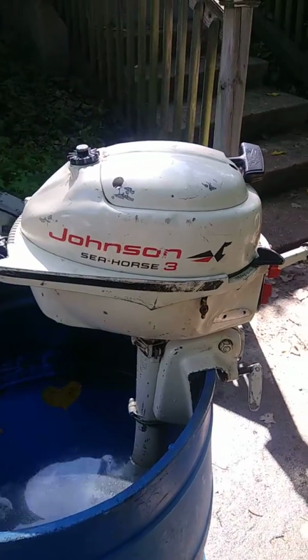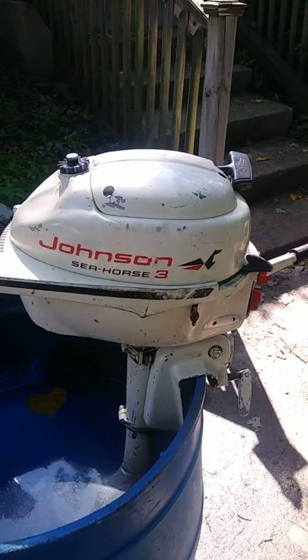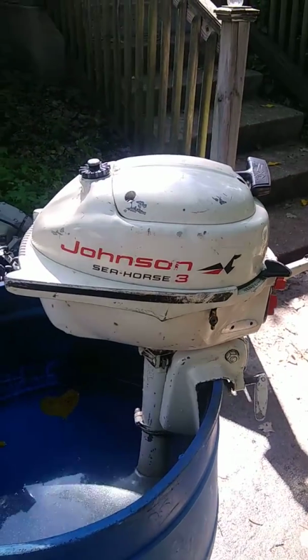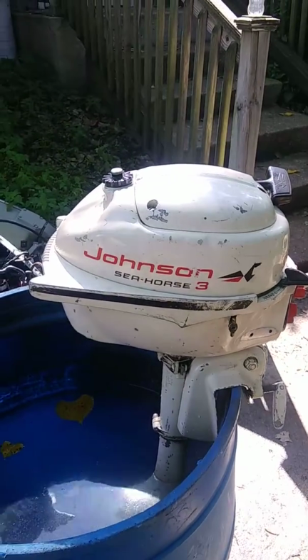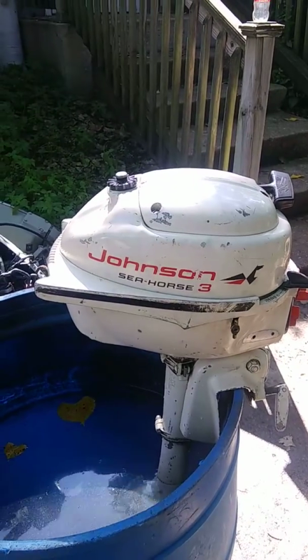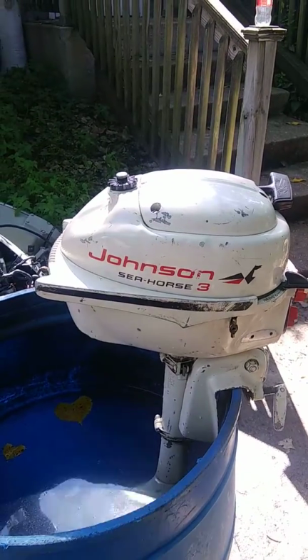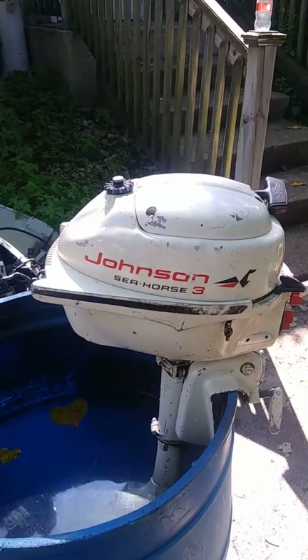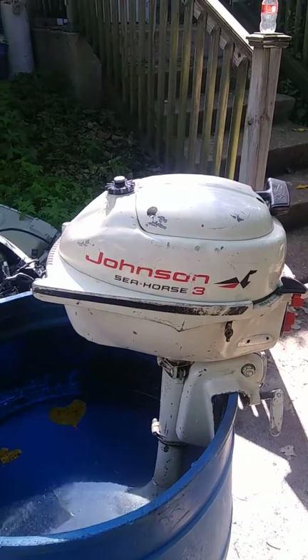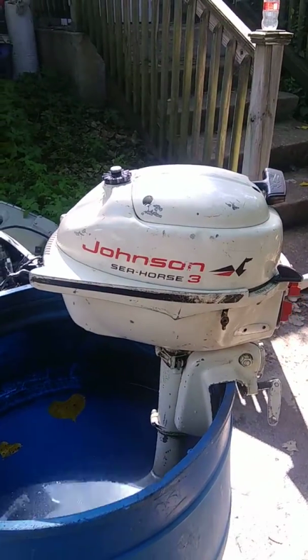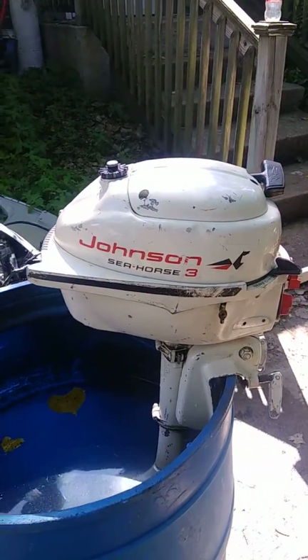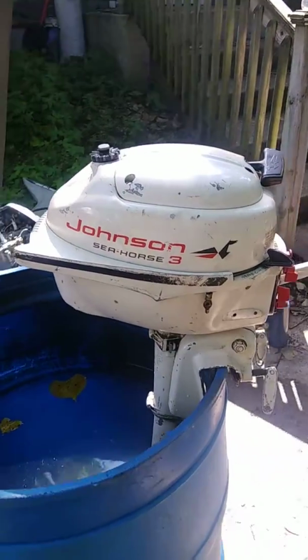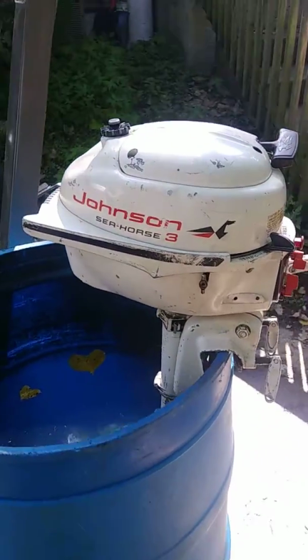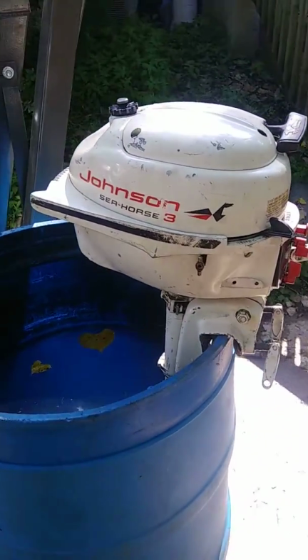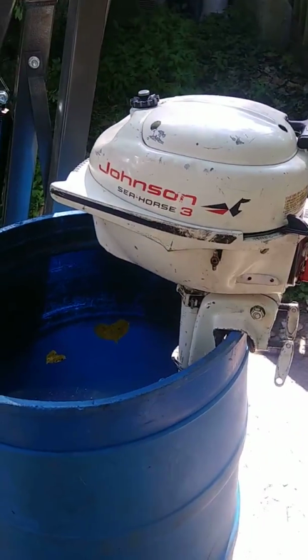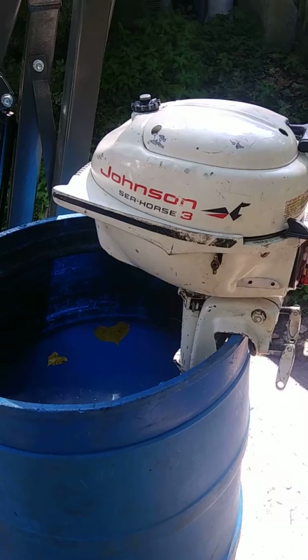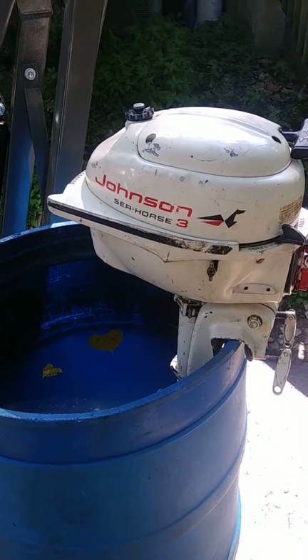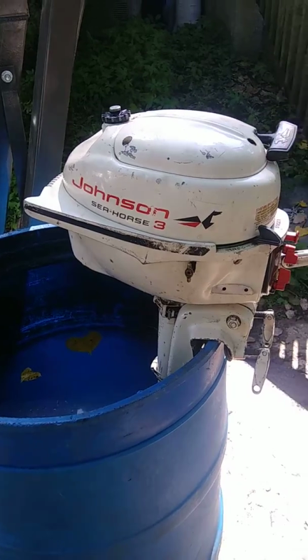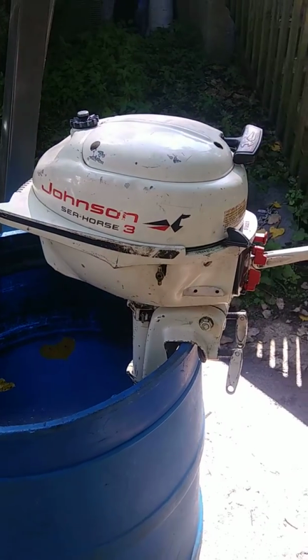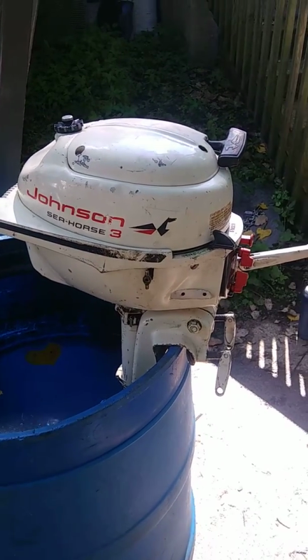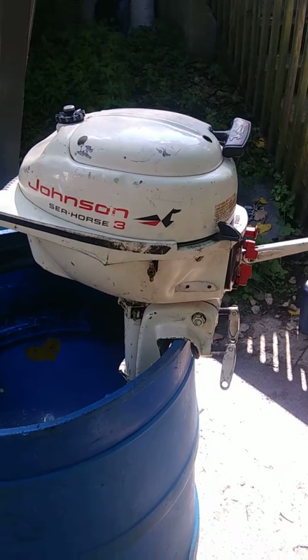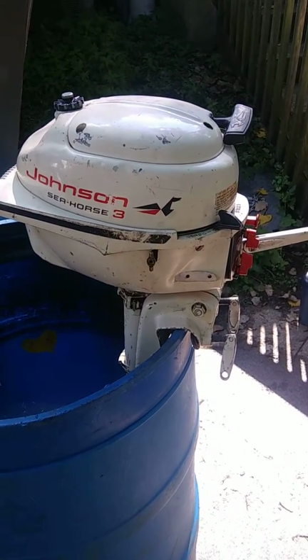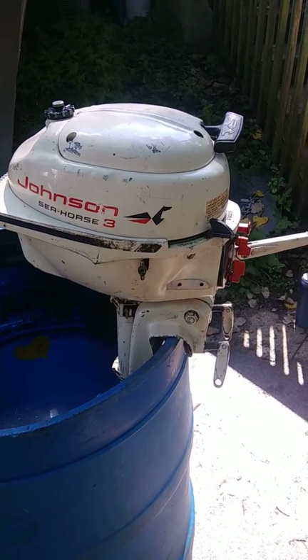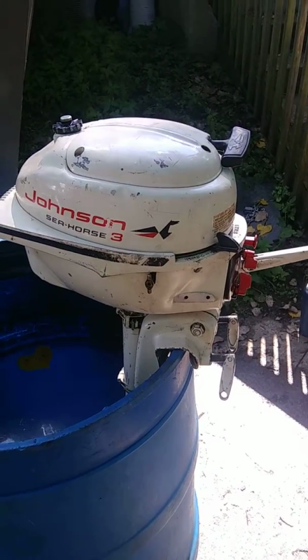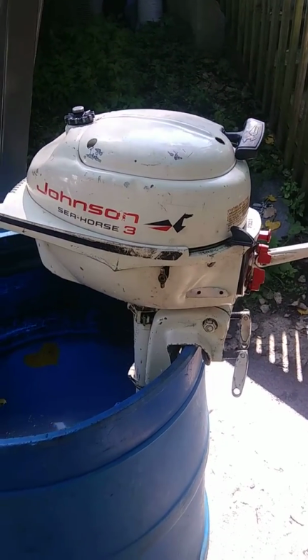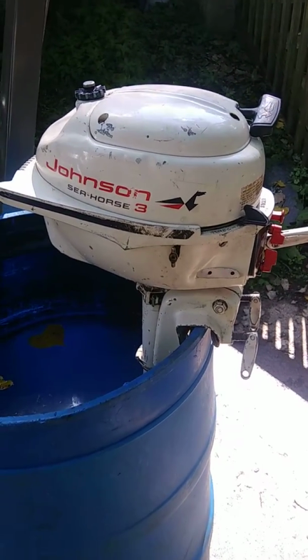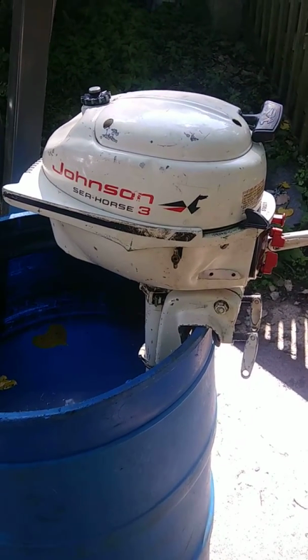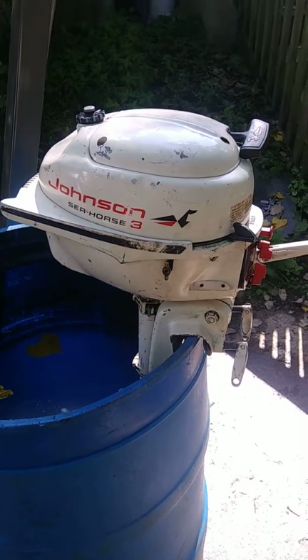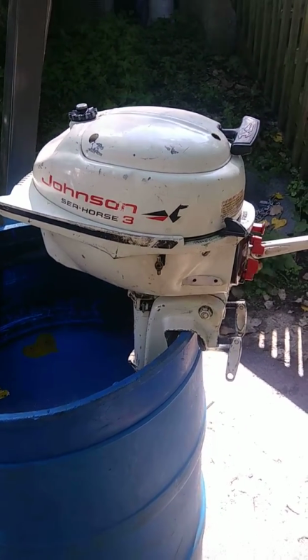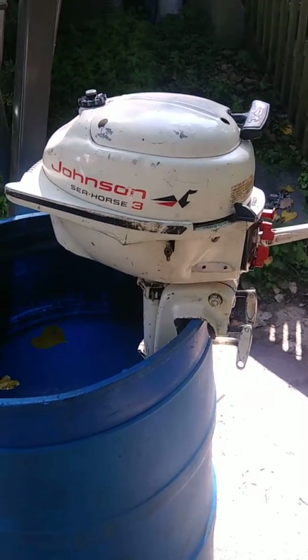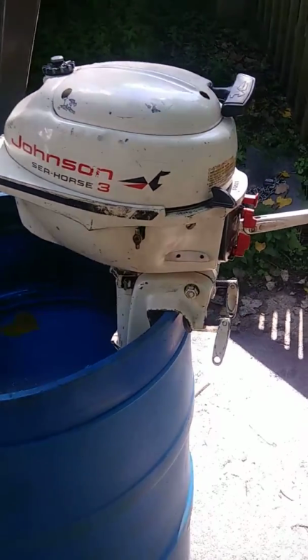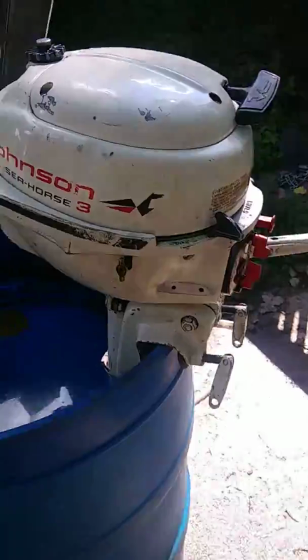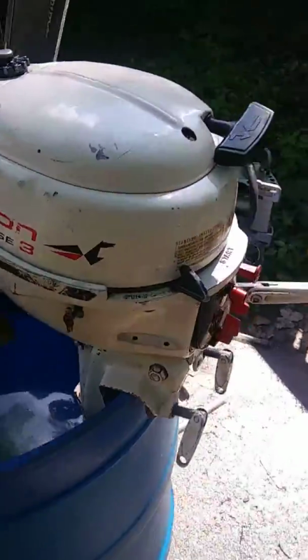It holds just under a gallon of gas. With a full tank of gas this engine weighs less than 30 pounds — perfect for a canoe, a dinghy, or a small fishing boat.